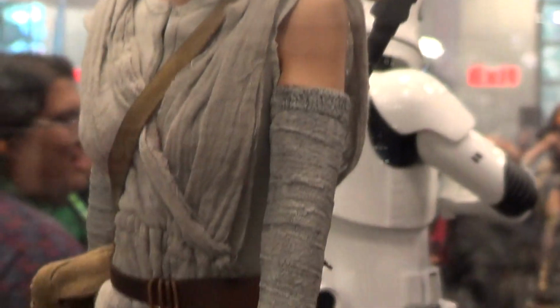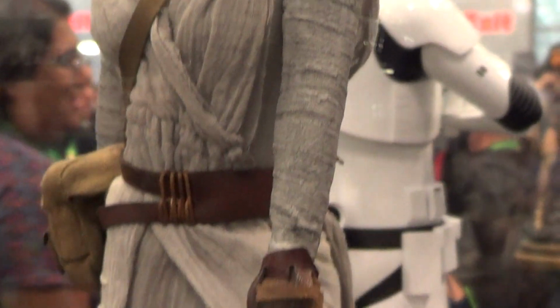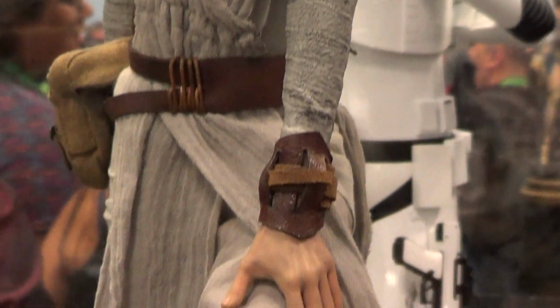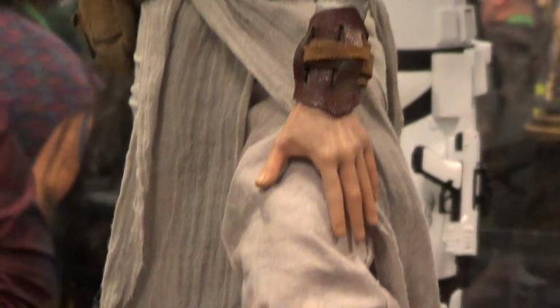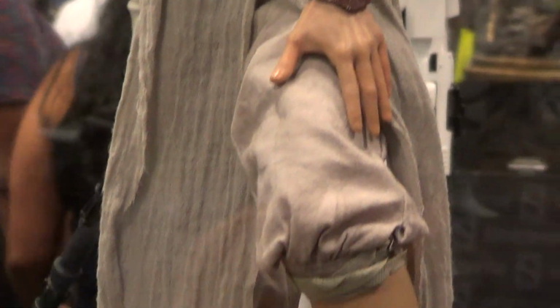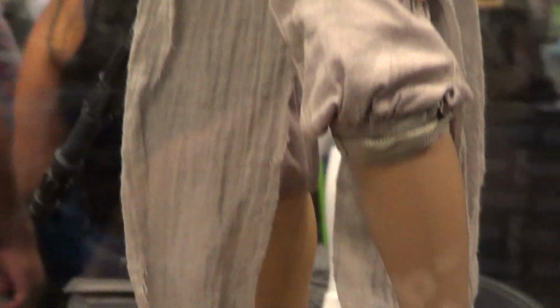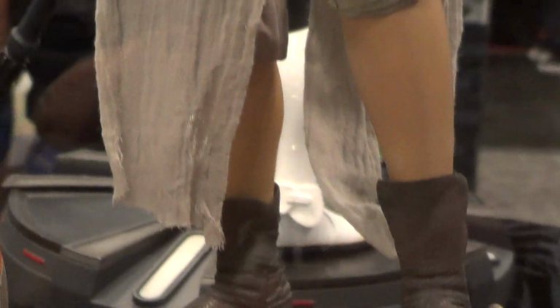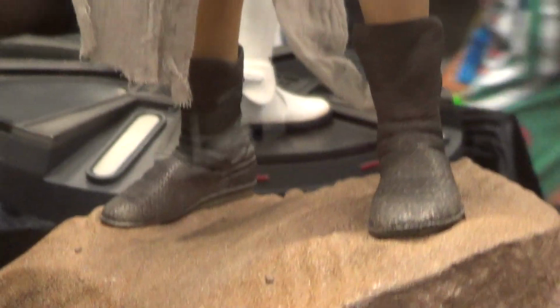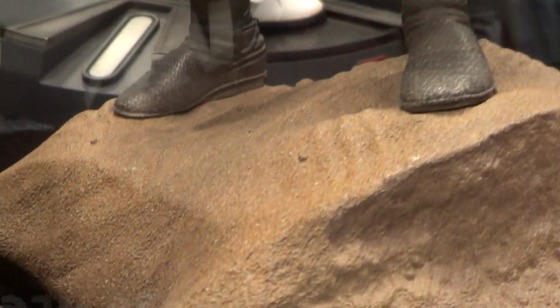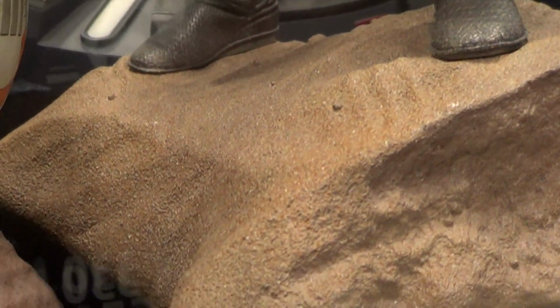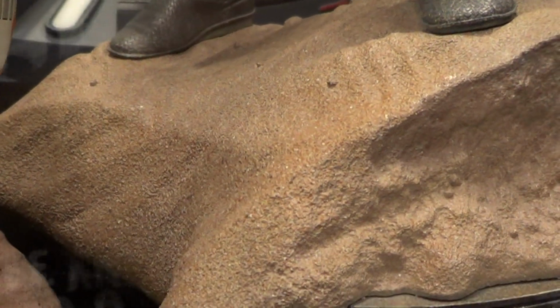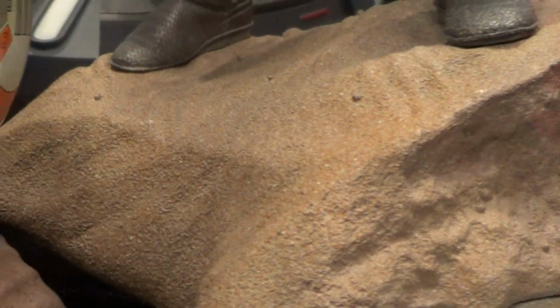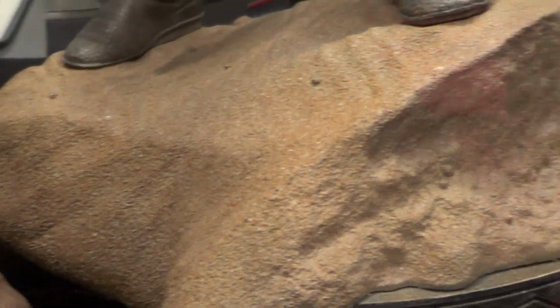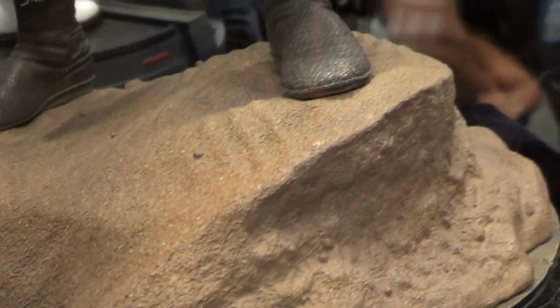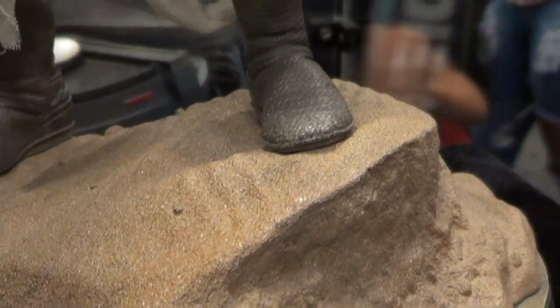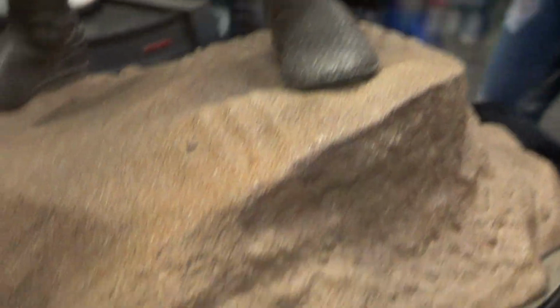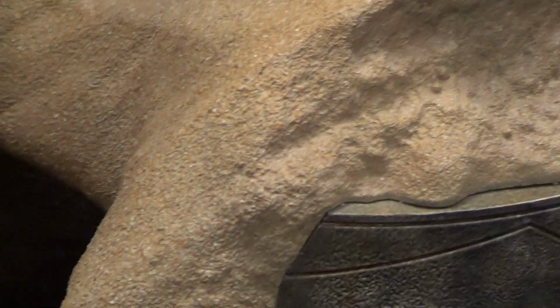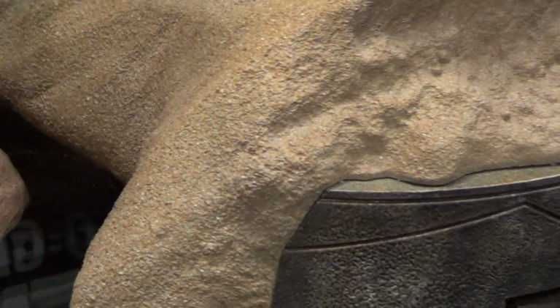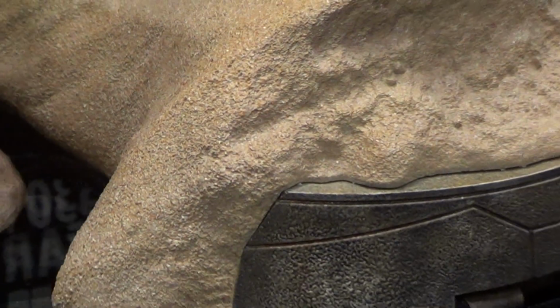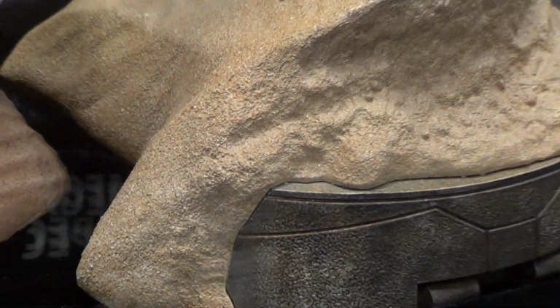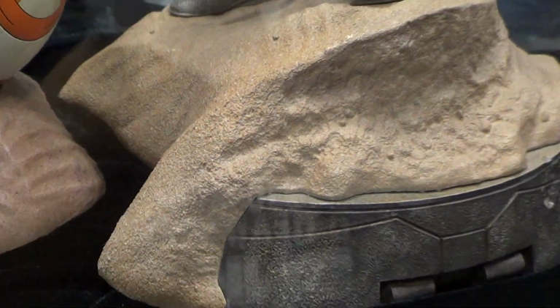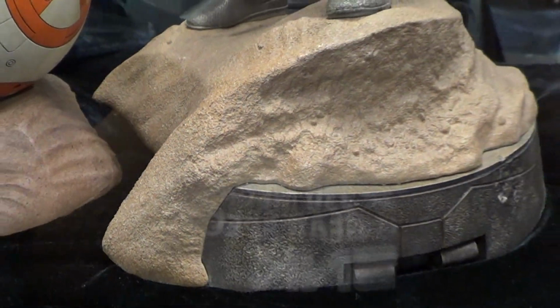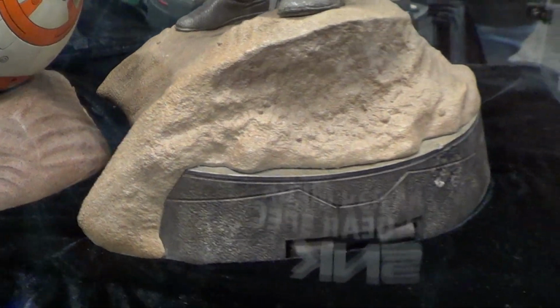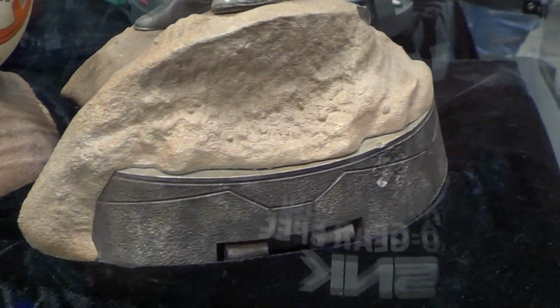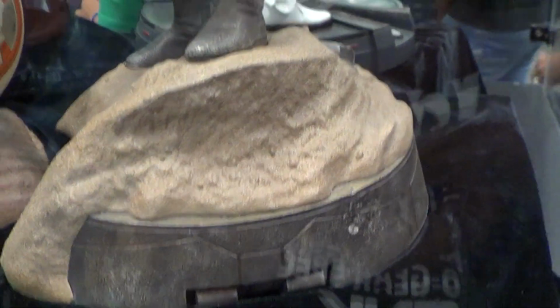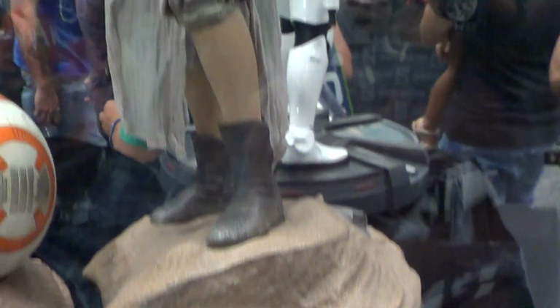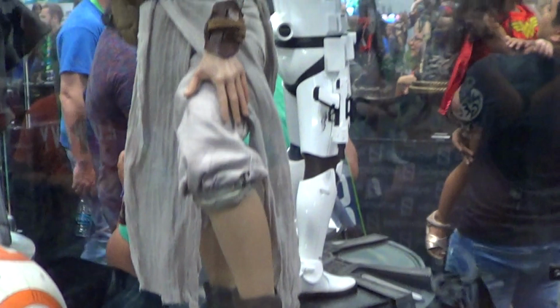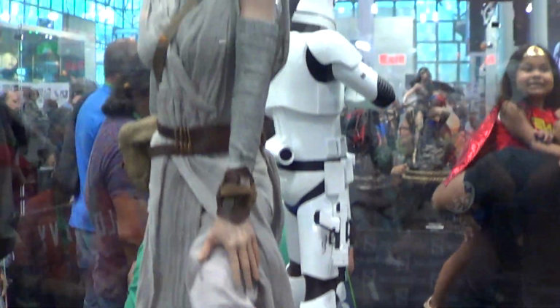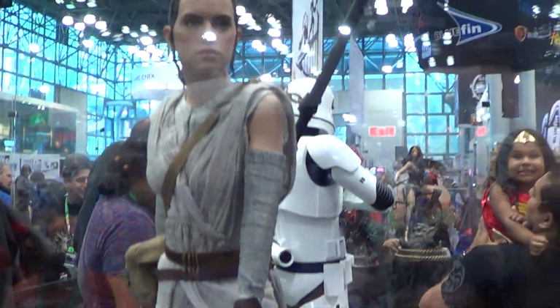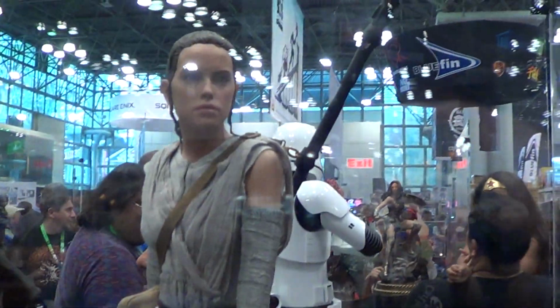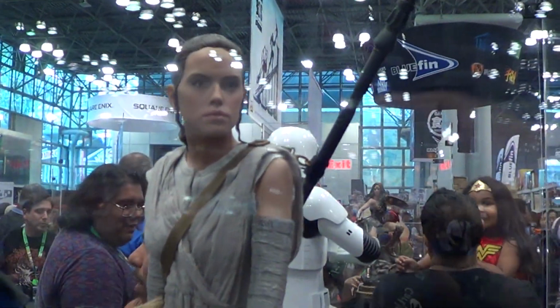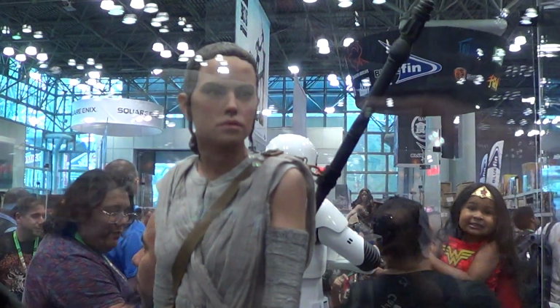All right, mixed media on the cloth and the uniform that she's wearing, and that's the base. All right, Rey and BB-8 in format.